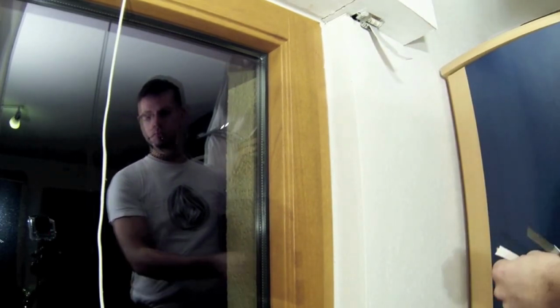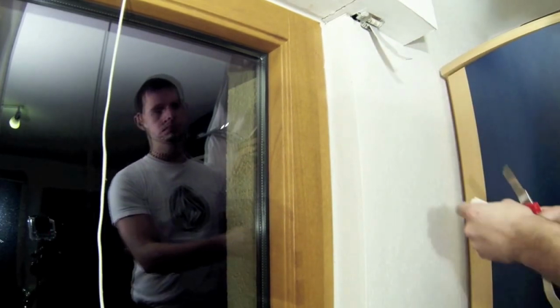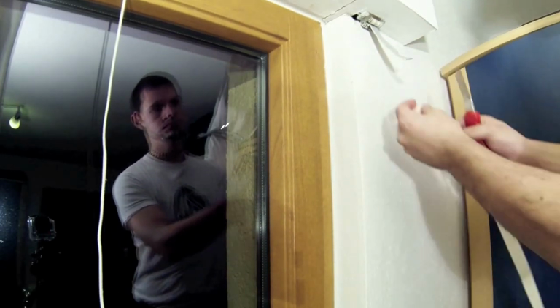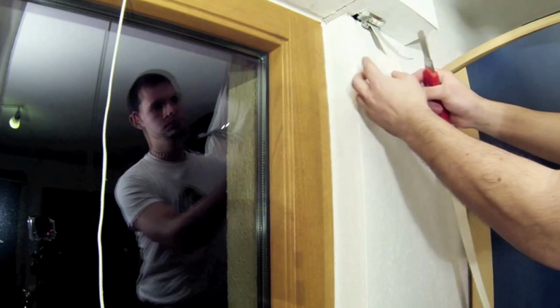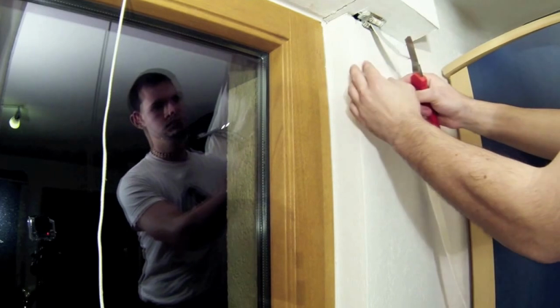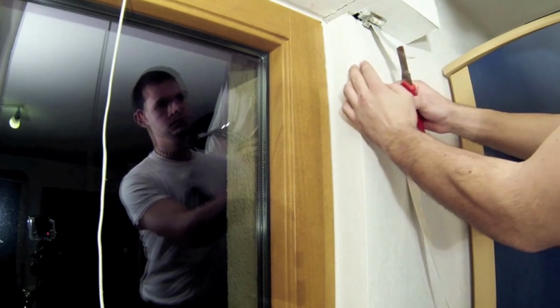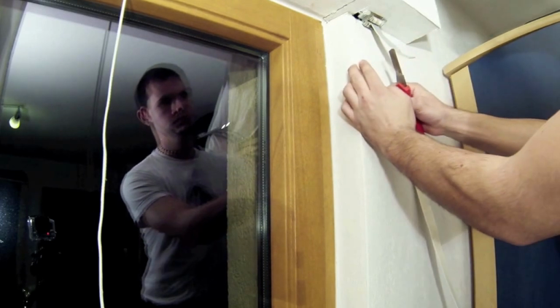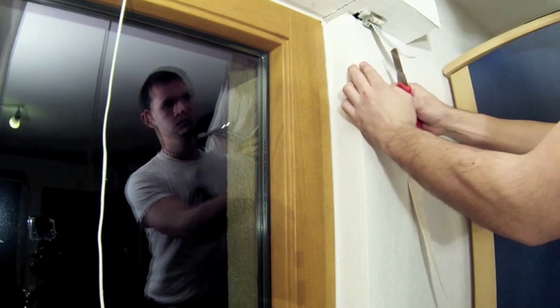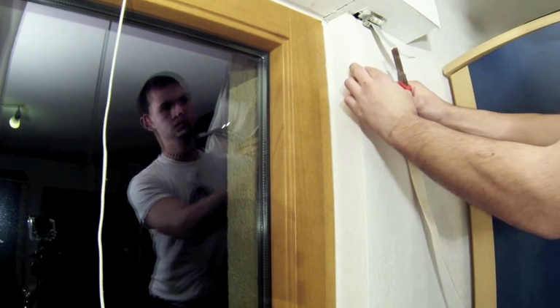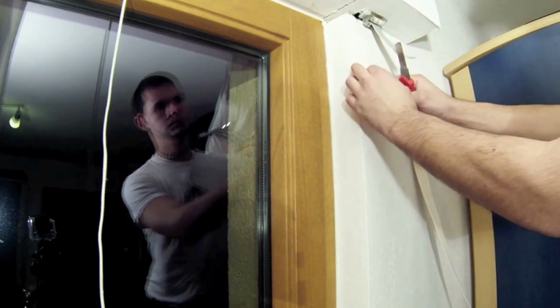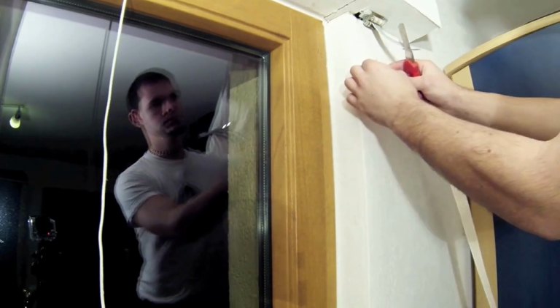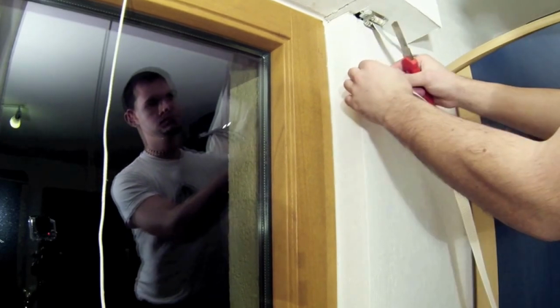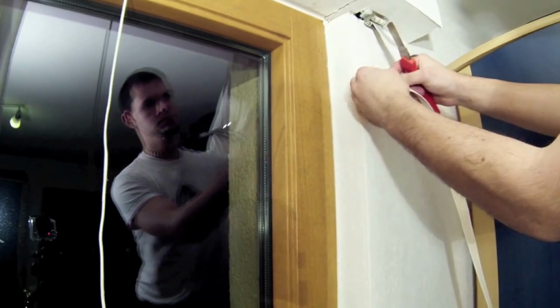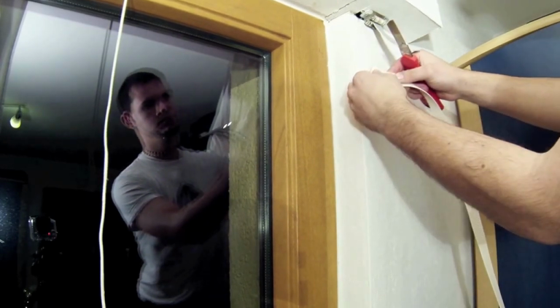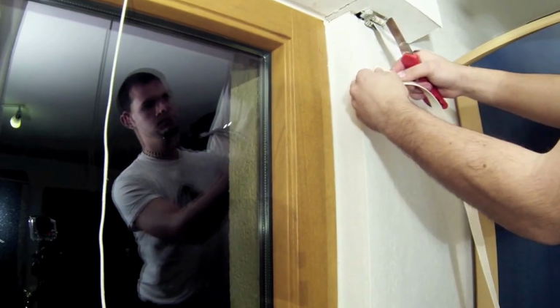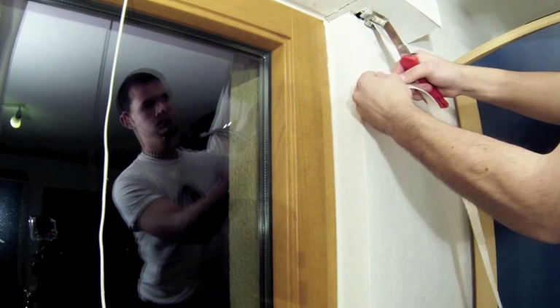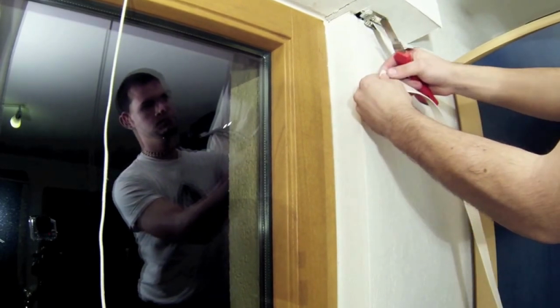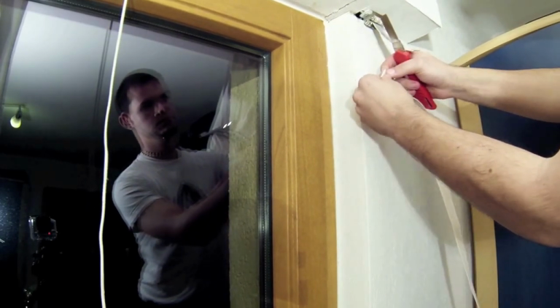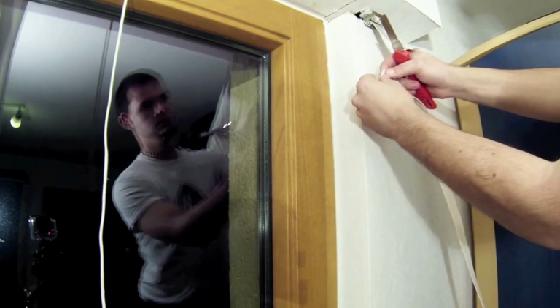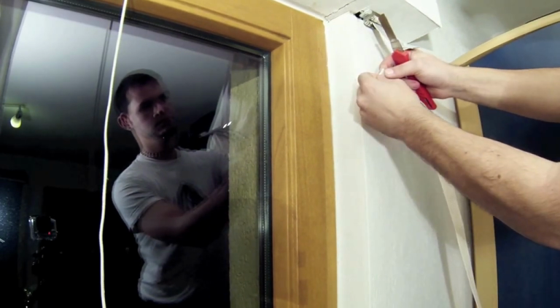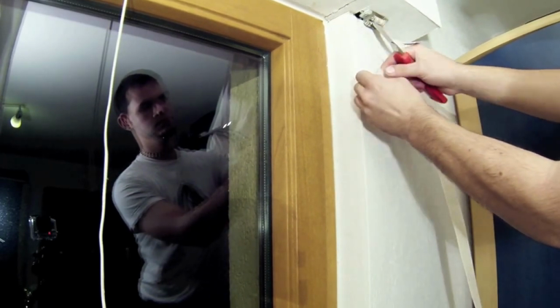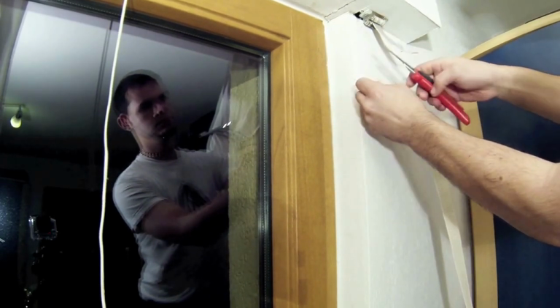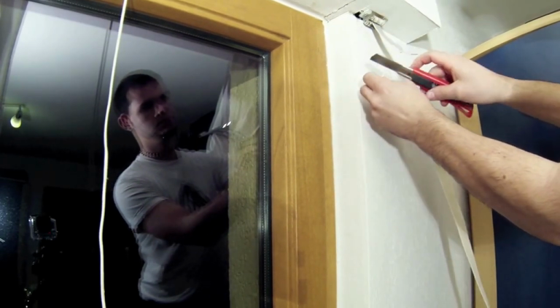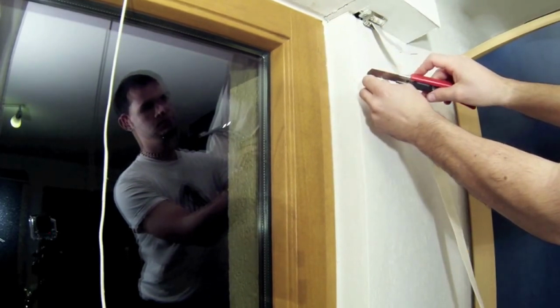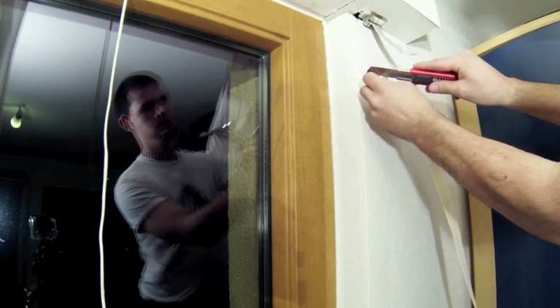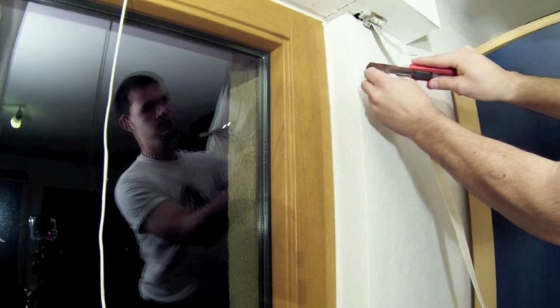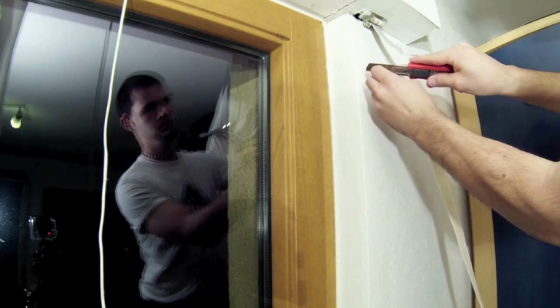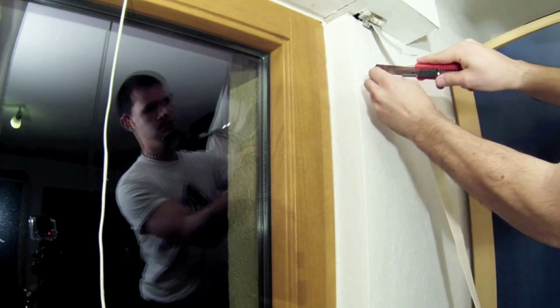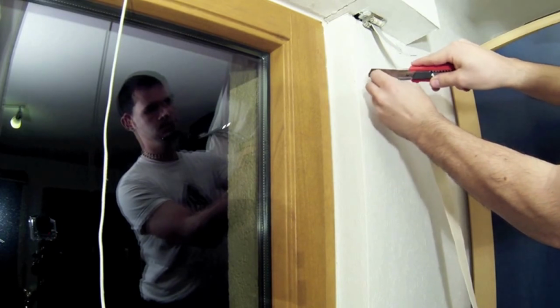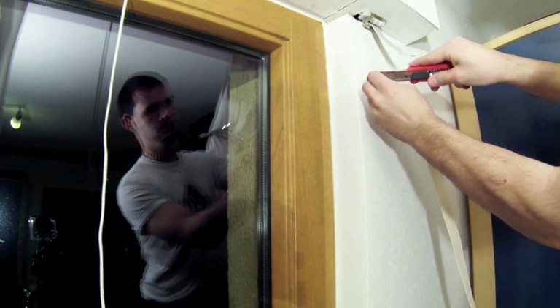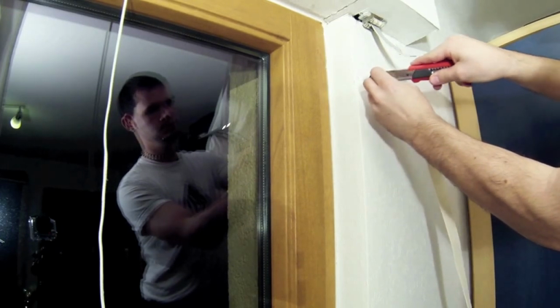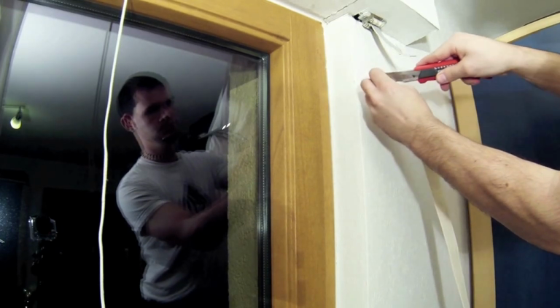The new strap needs to be cut the same way as the old one. Therefore it also needs to be folded and cut lengthways about two centimeters.